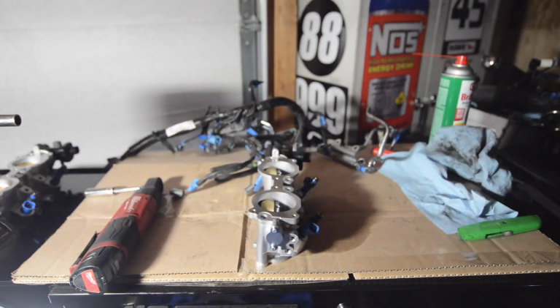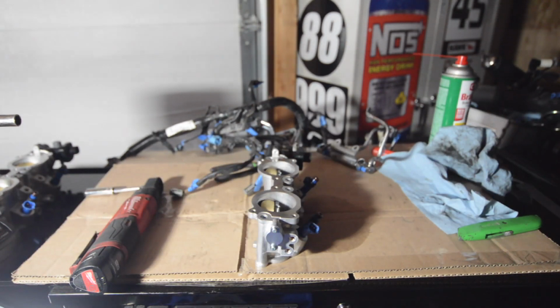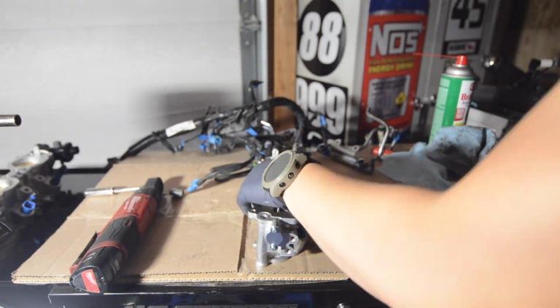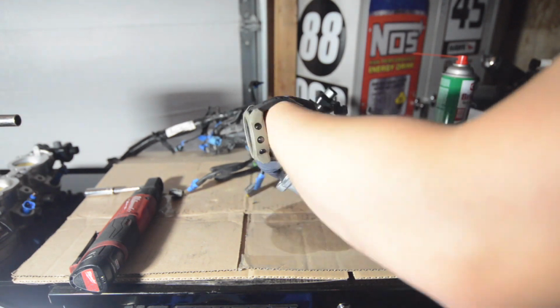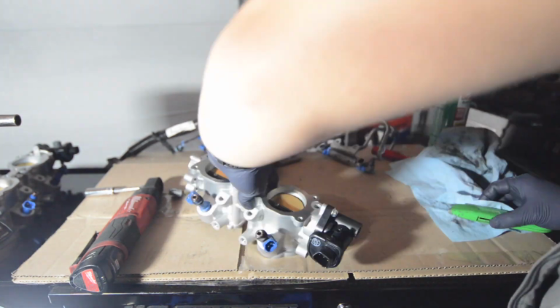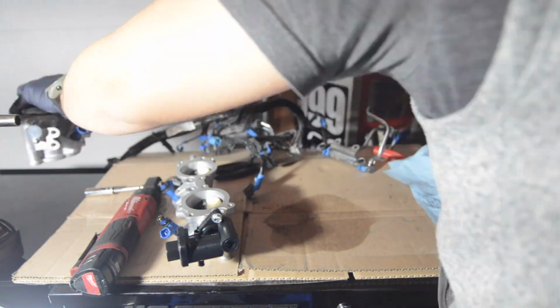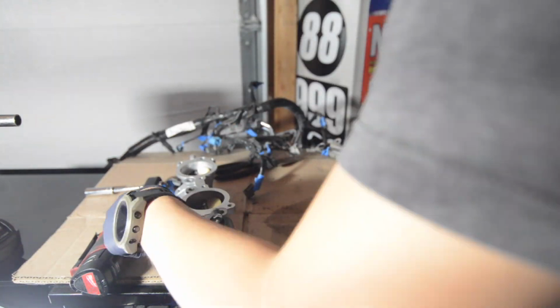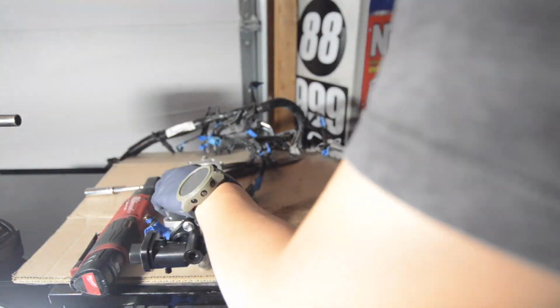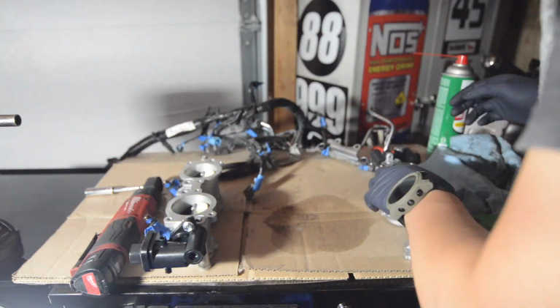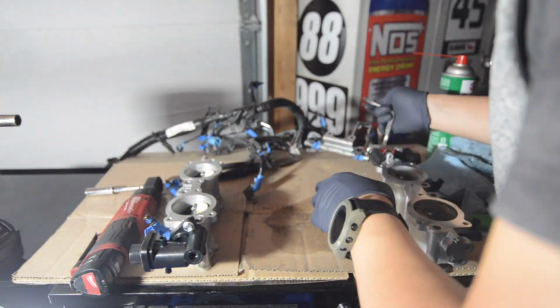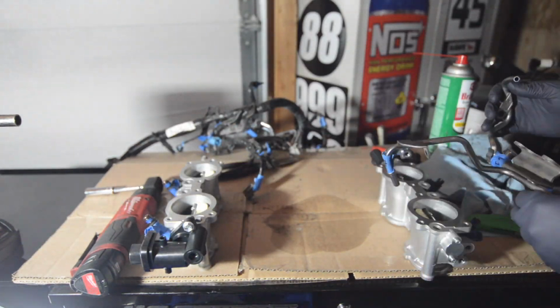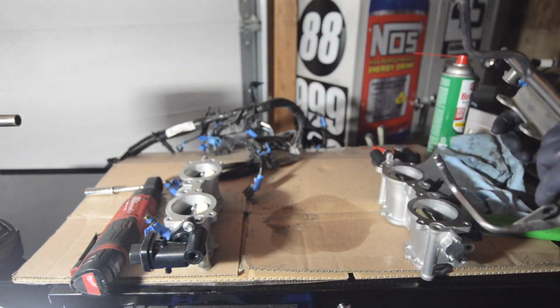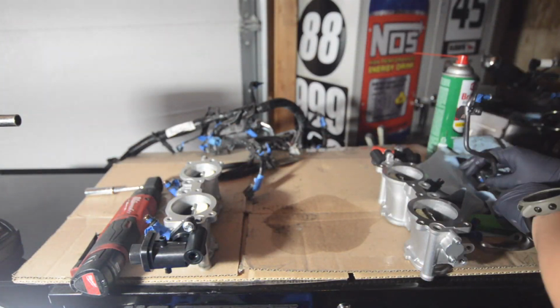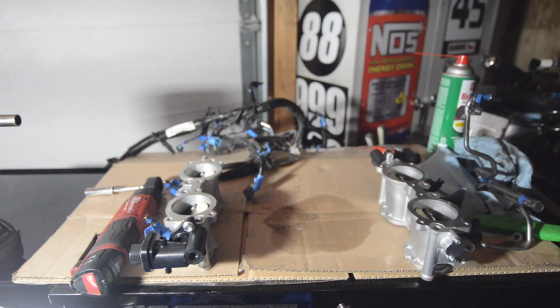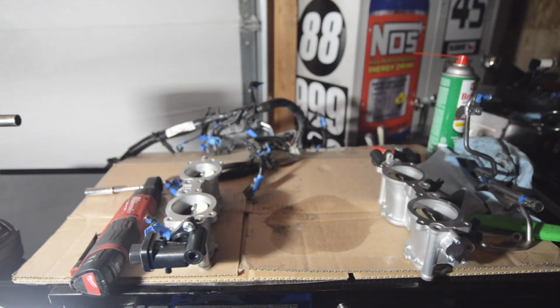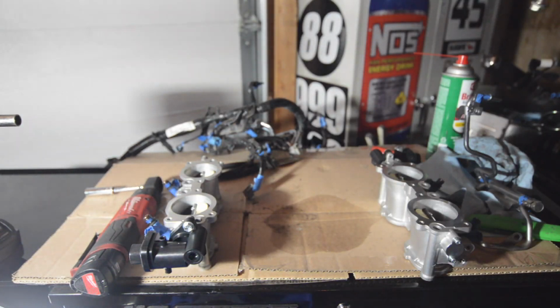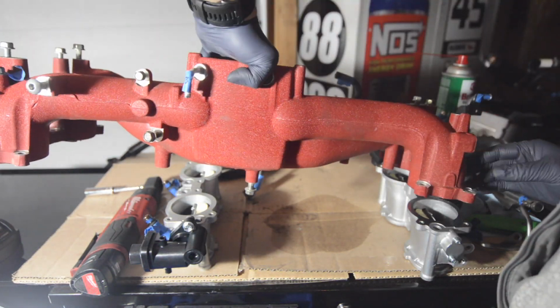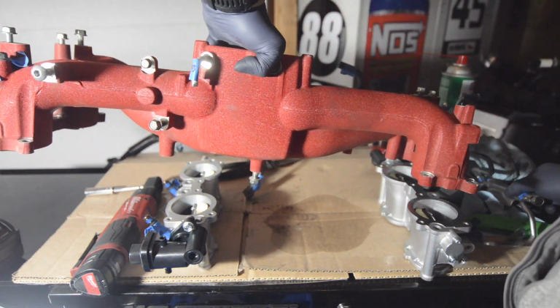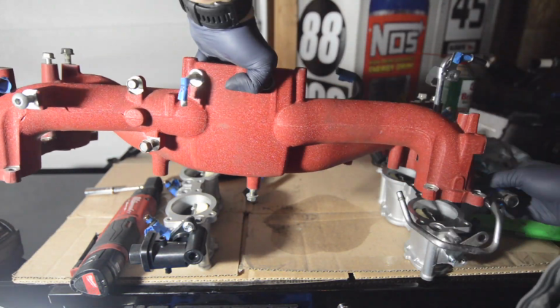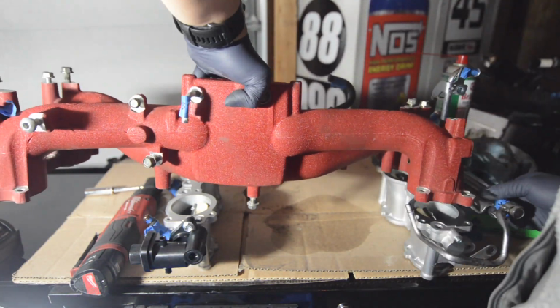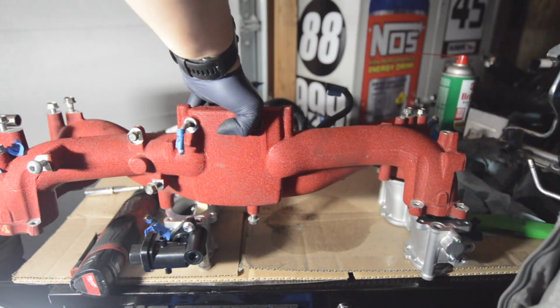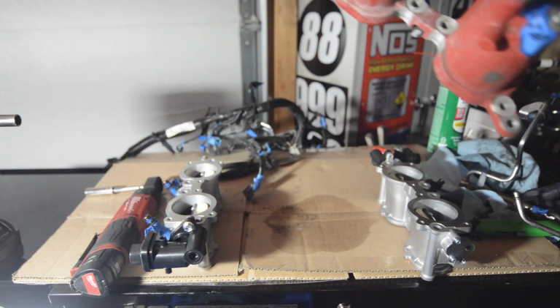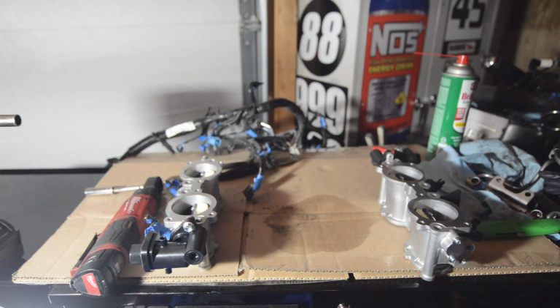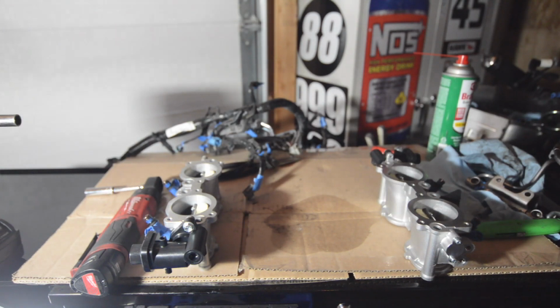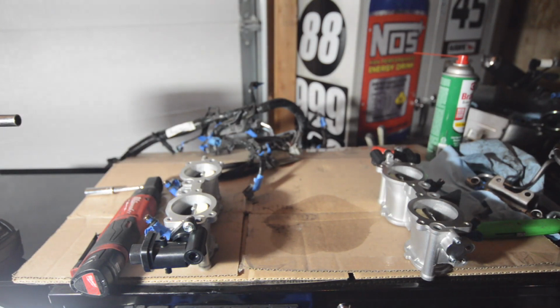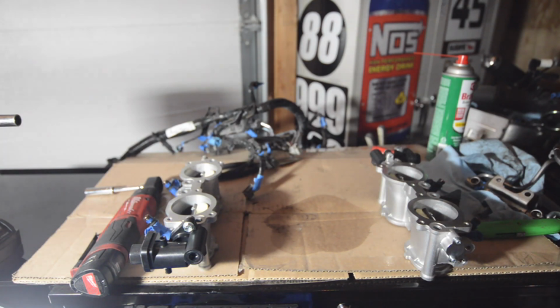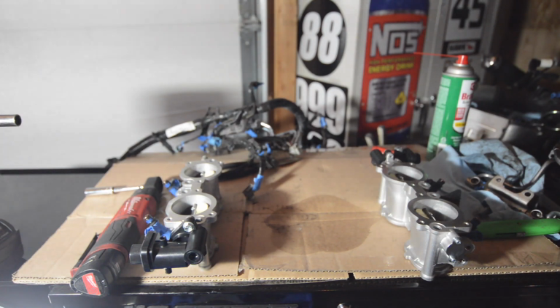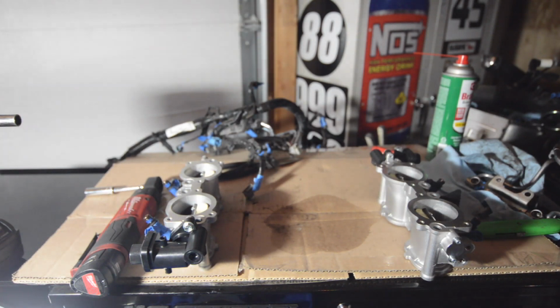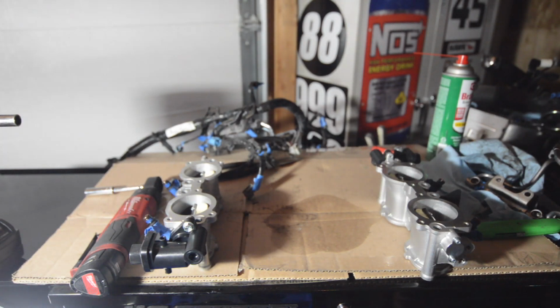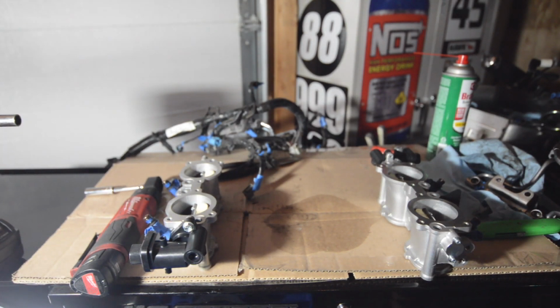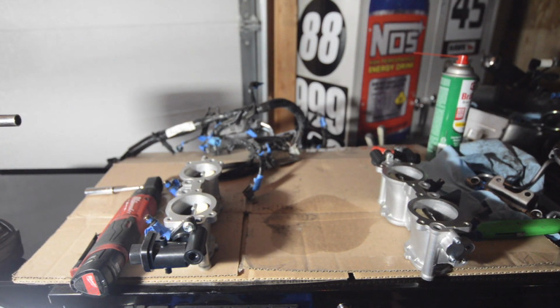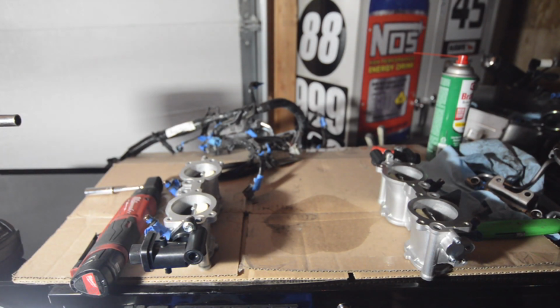With the injectors installed, we are now ready to put the TGVs back together with the intake manifold. Note that you will also need to purchase a gasket for this.